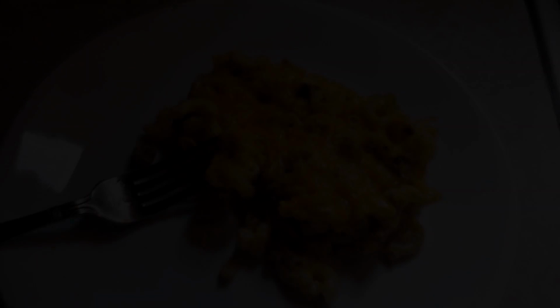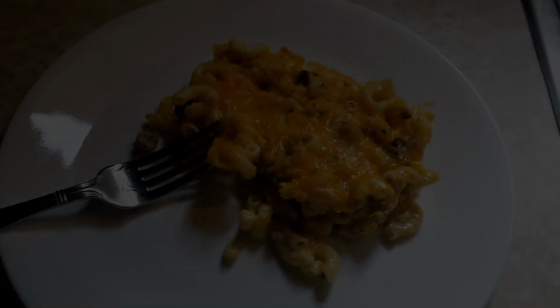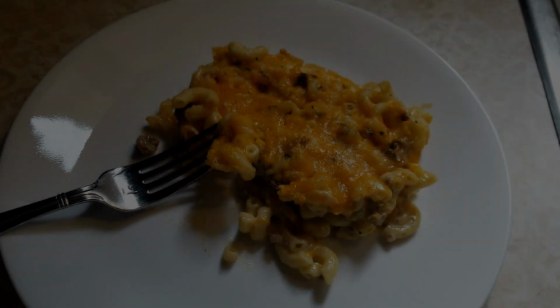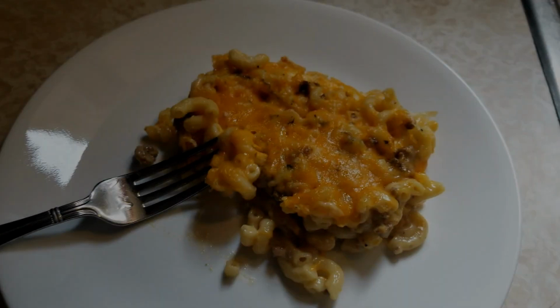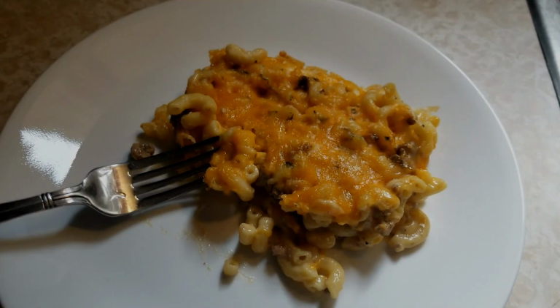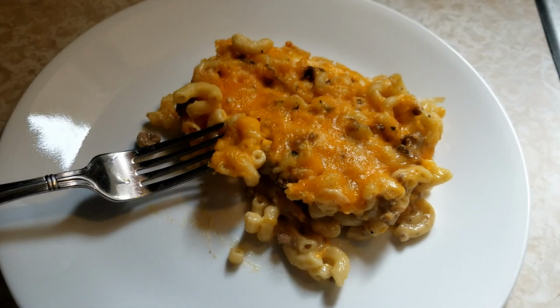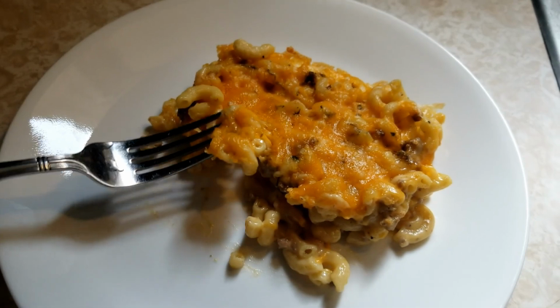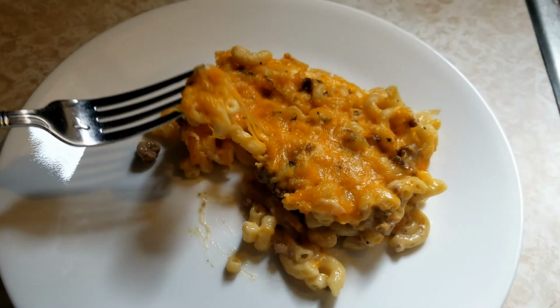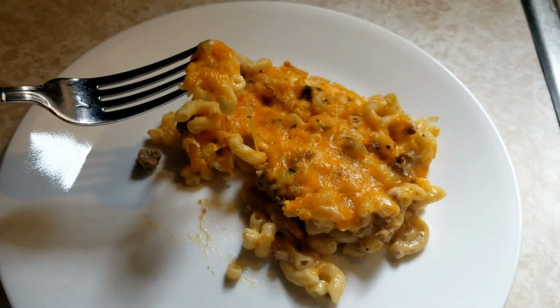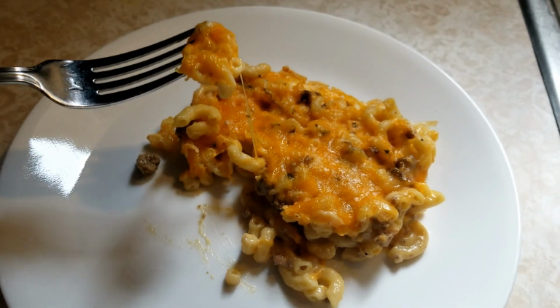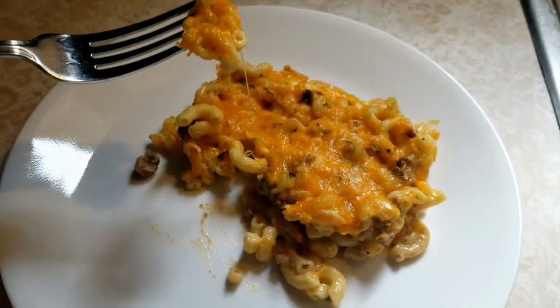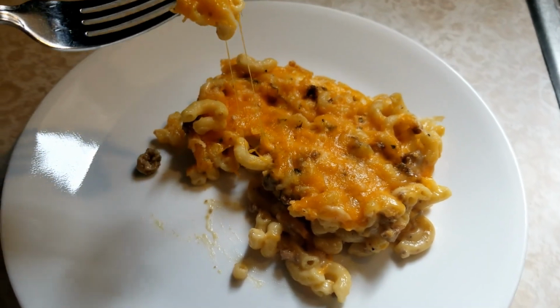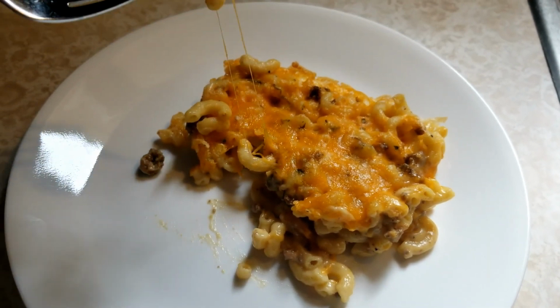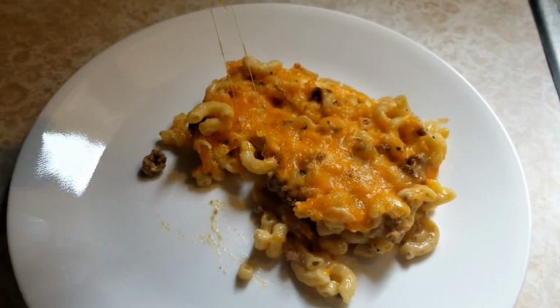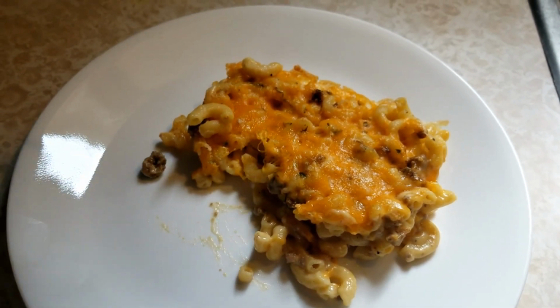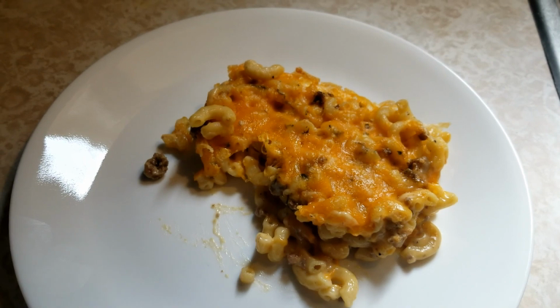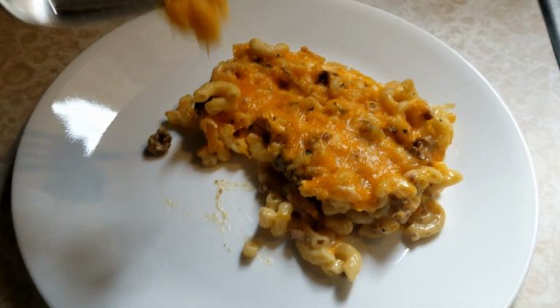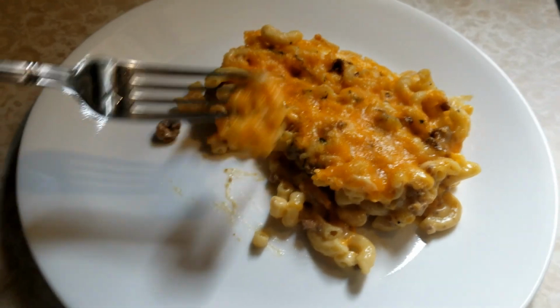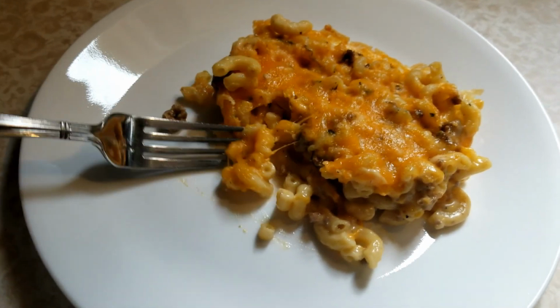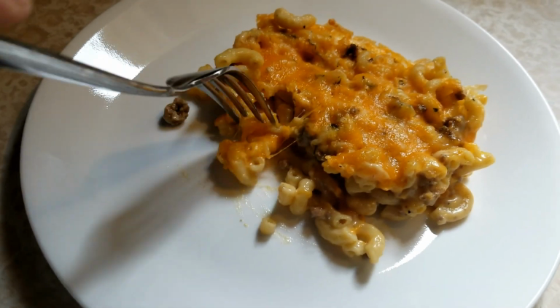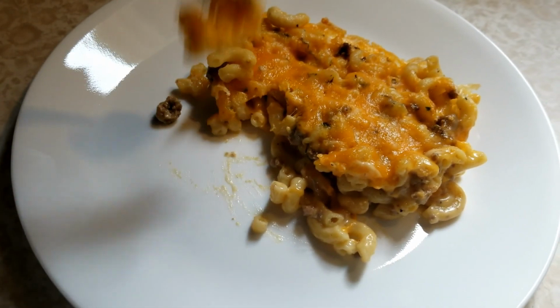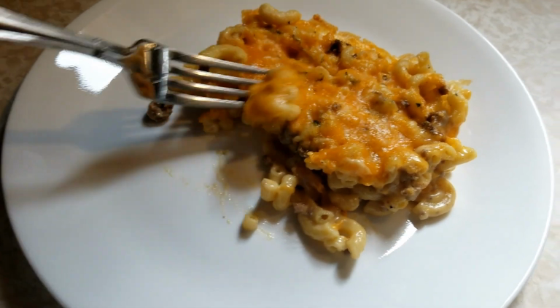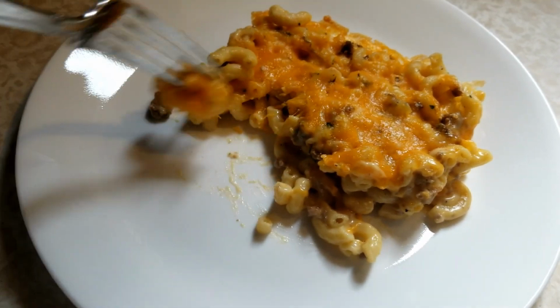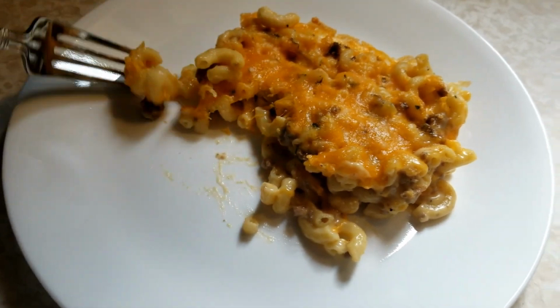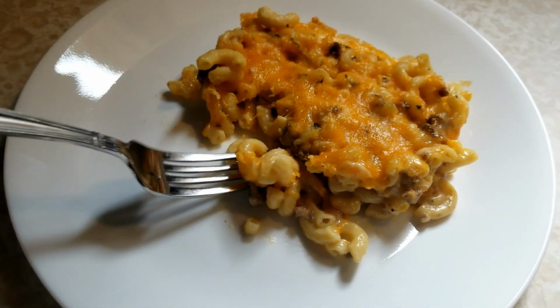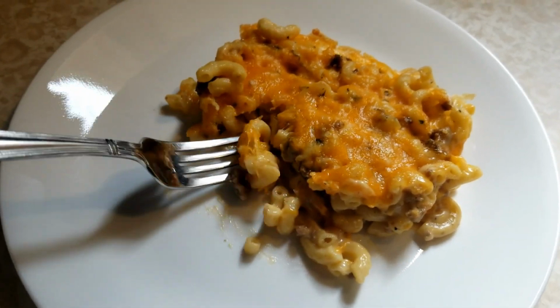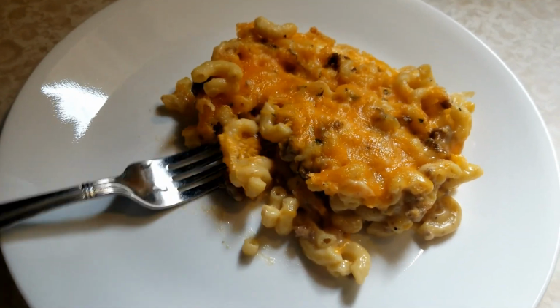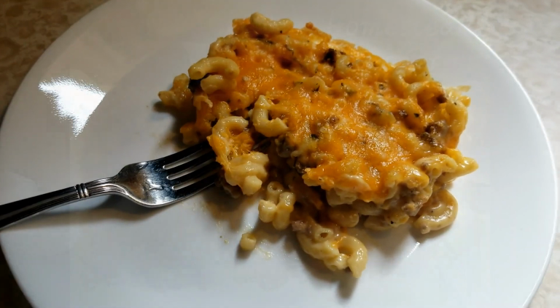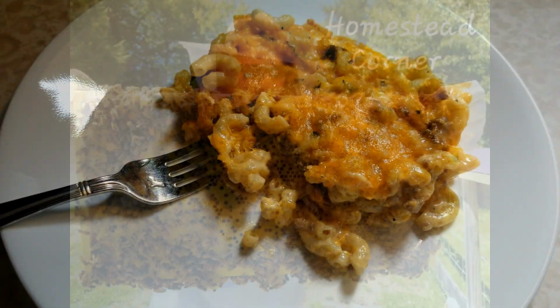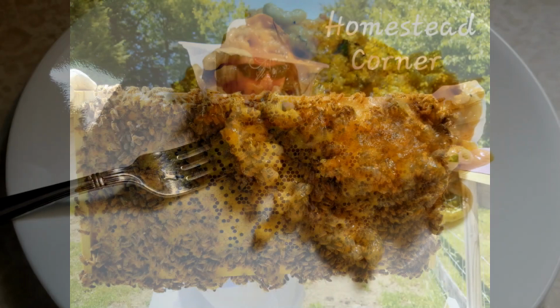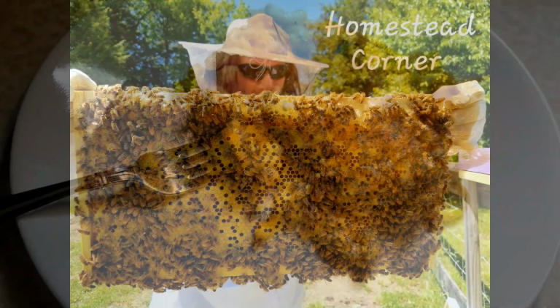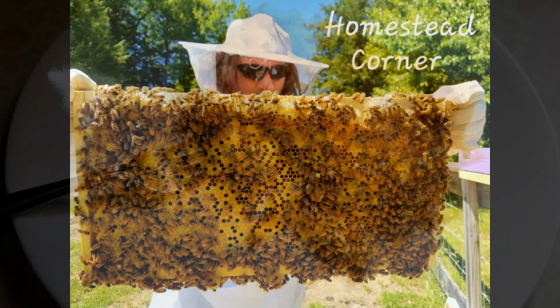Hey everyone, this is Ginny and we are back in the kitchen today. We are making some nice yummy beefy cheese and macaroni. Oh my god, it is so good. Let's get started!